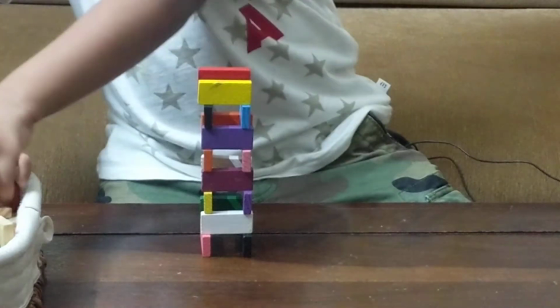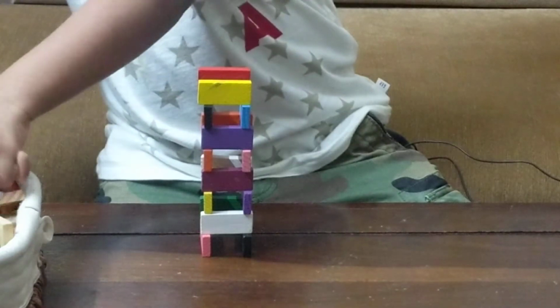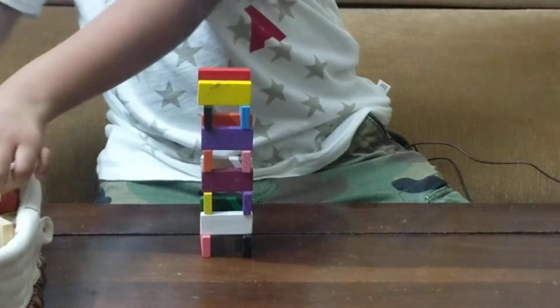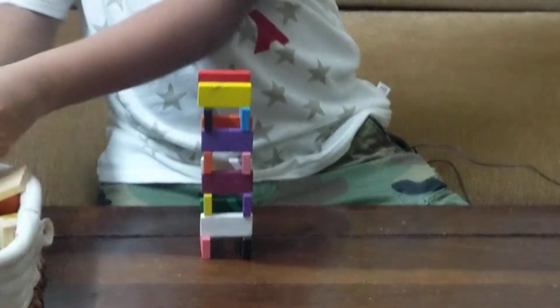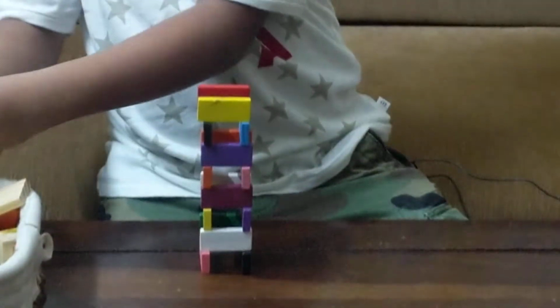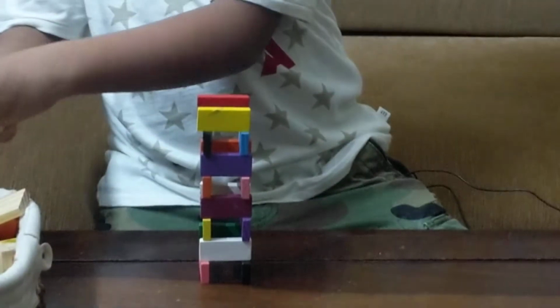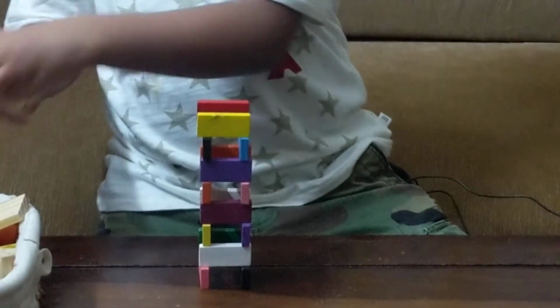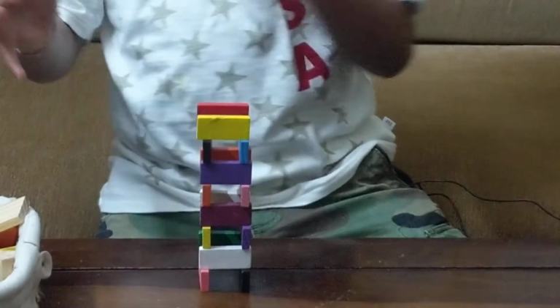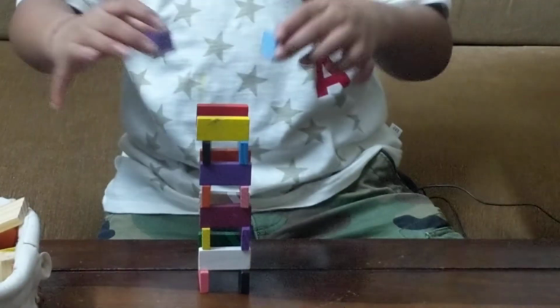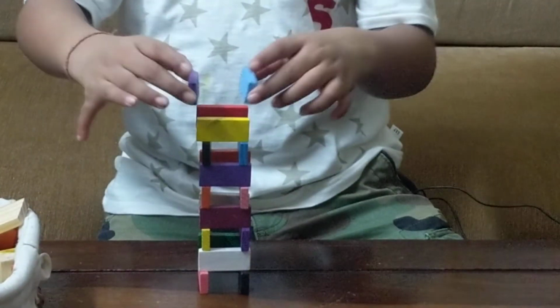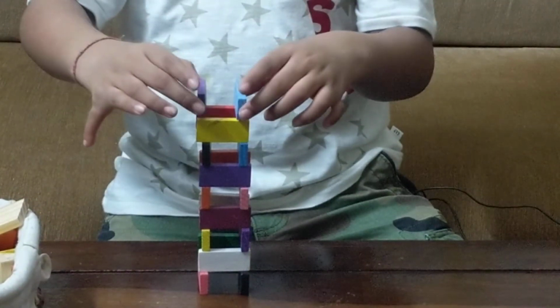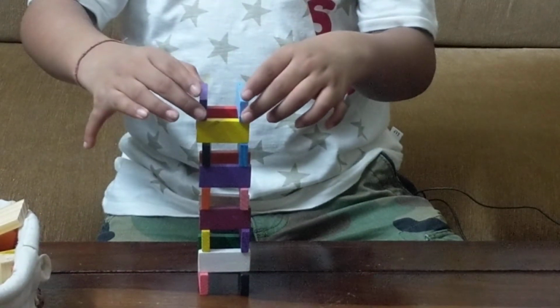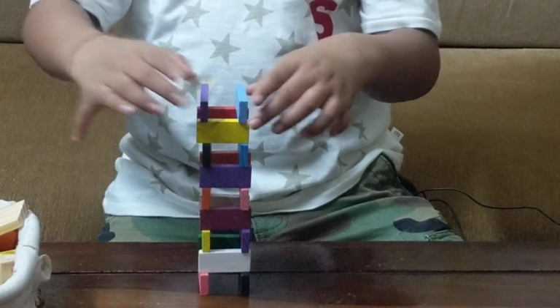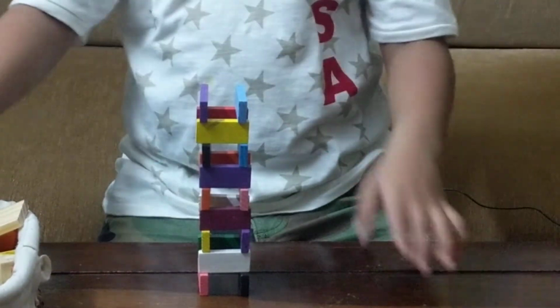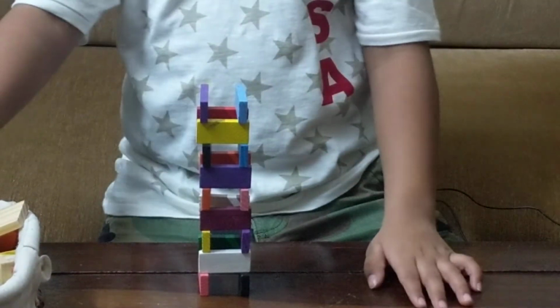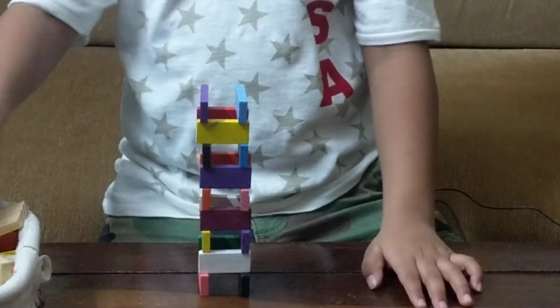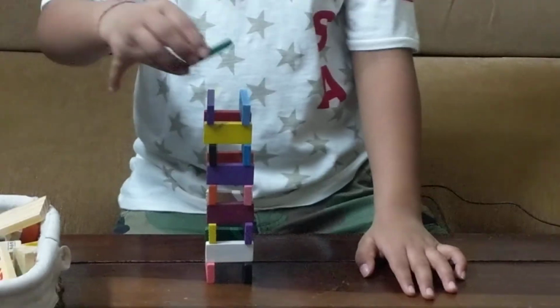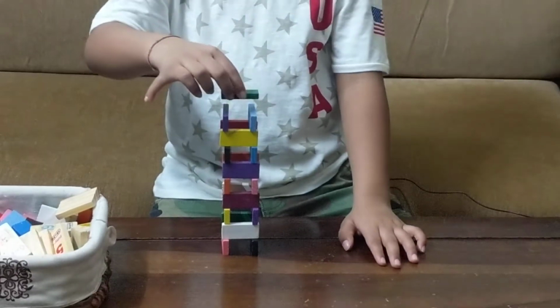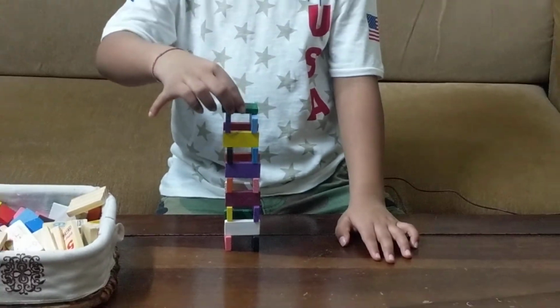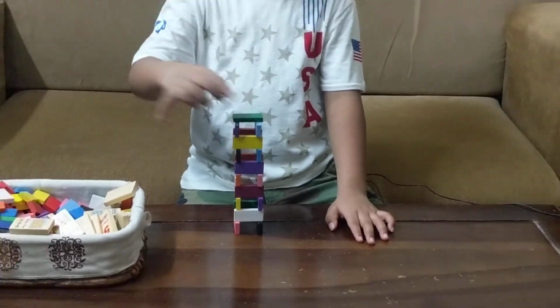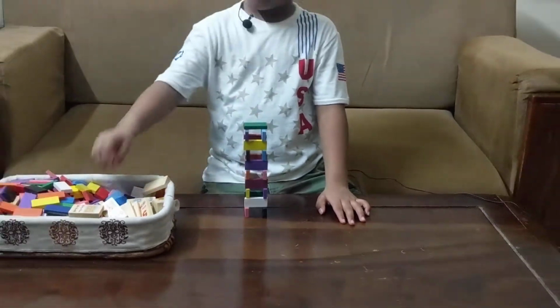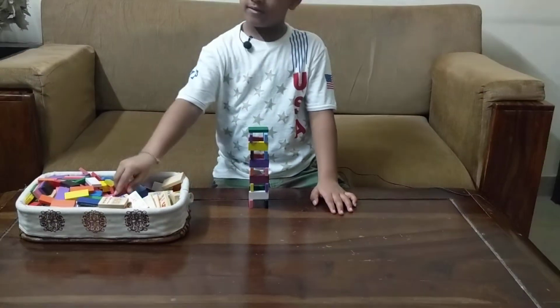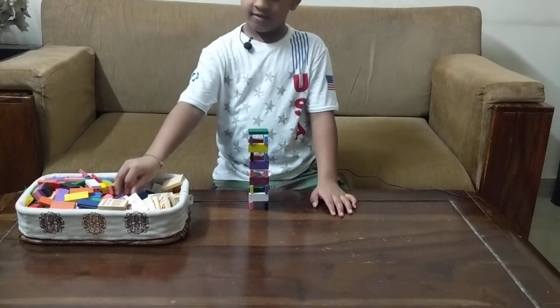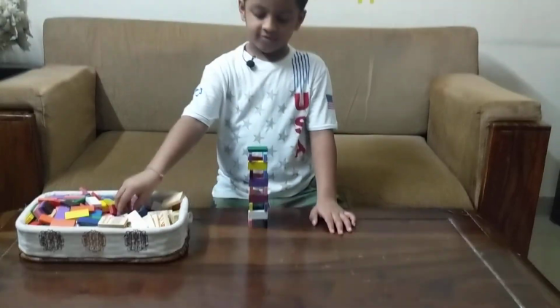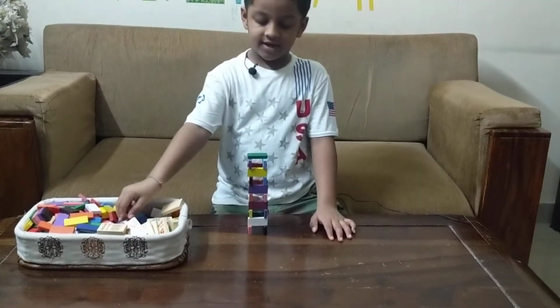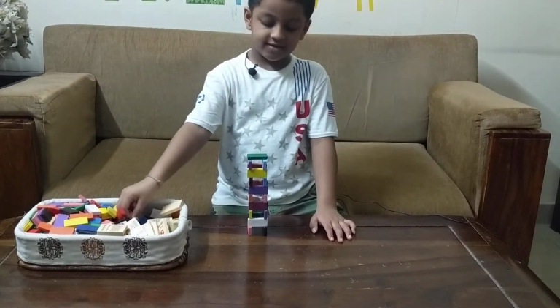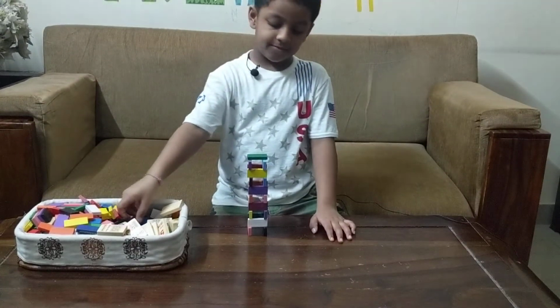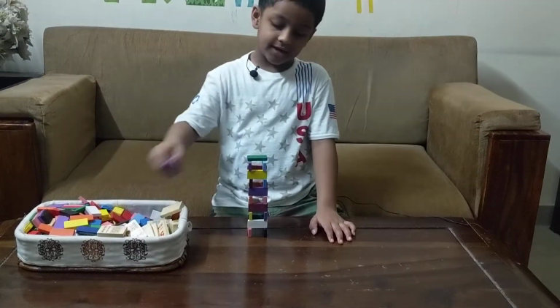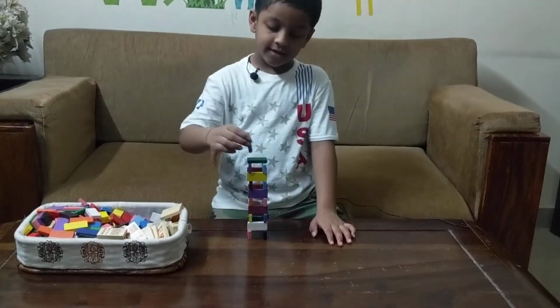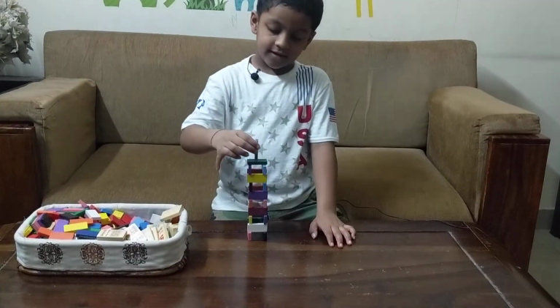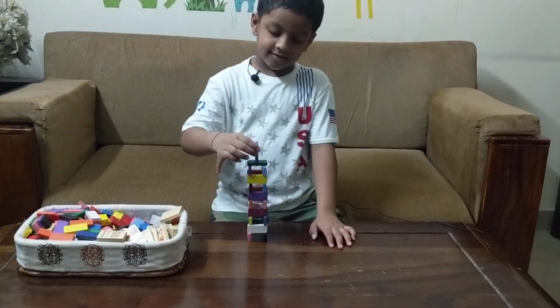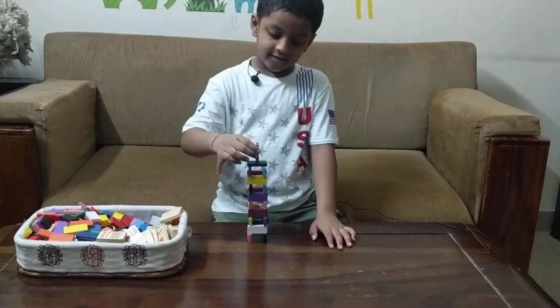So this is called tower technique. So let's topple it. Let's see.